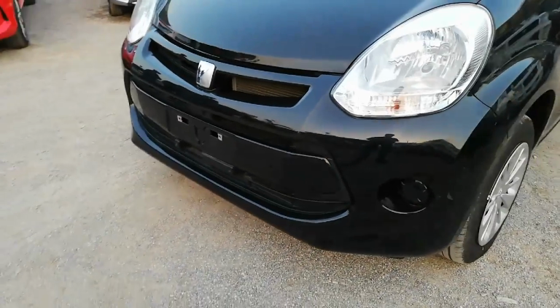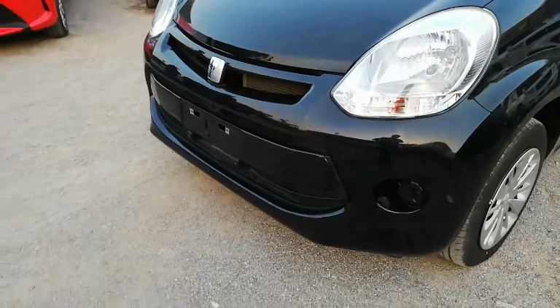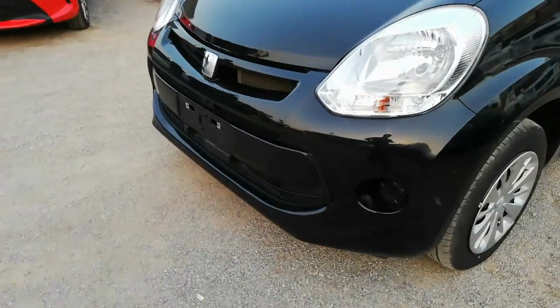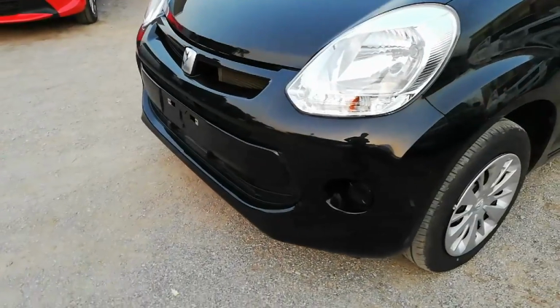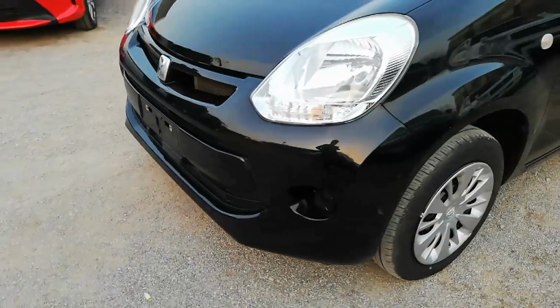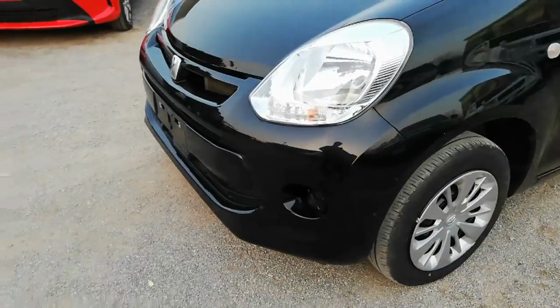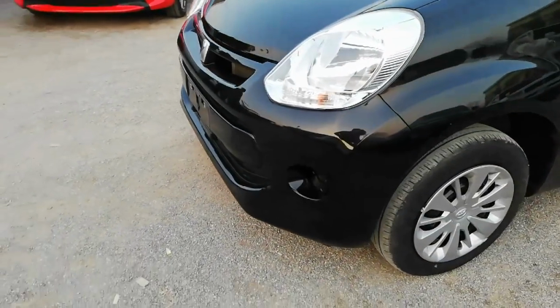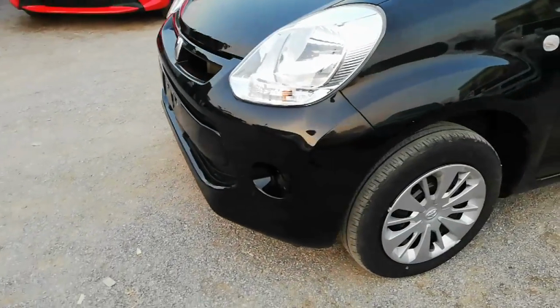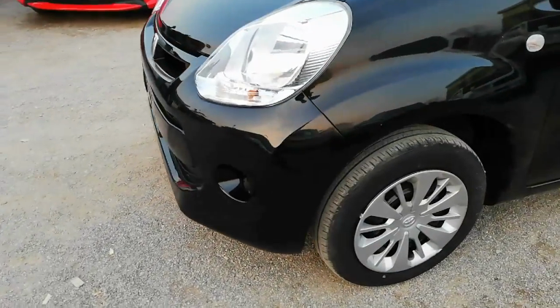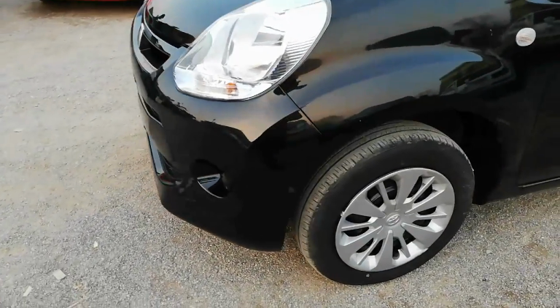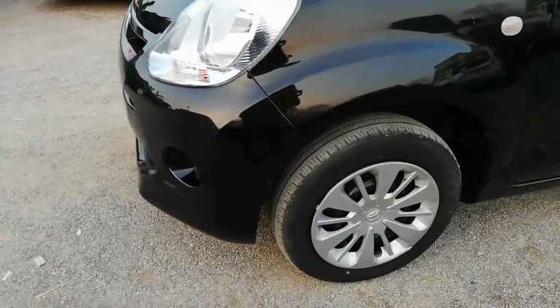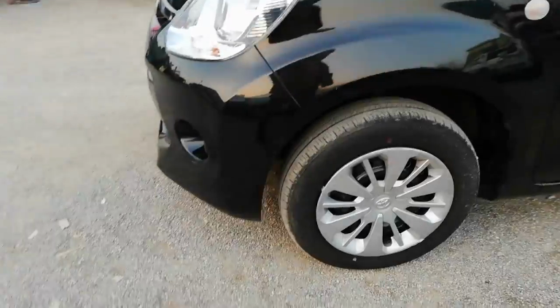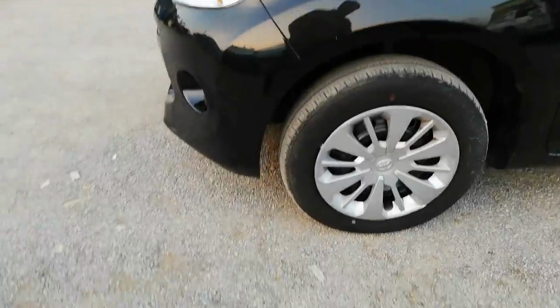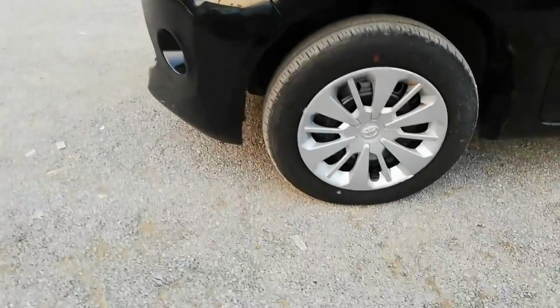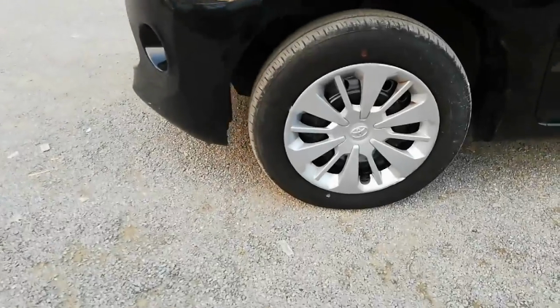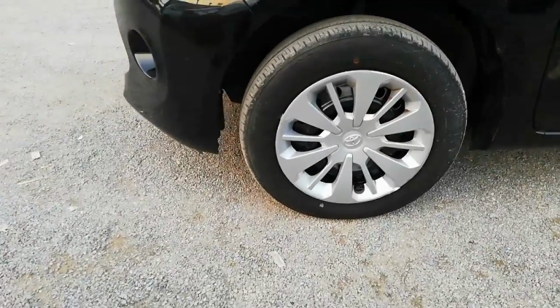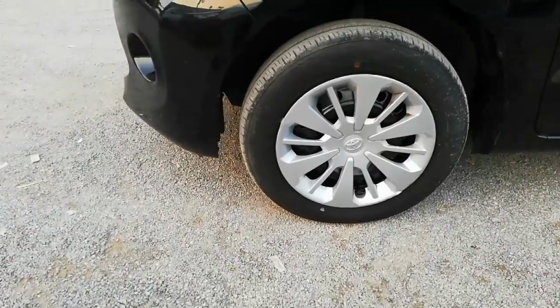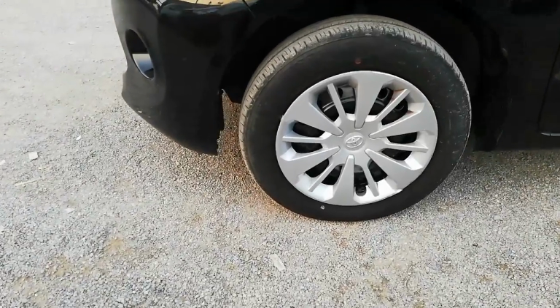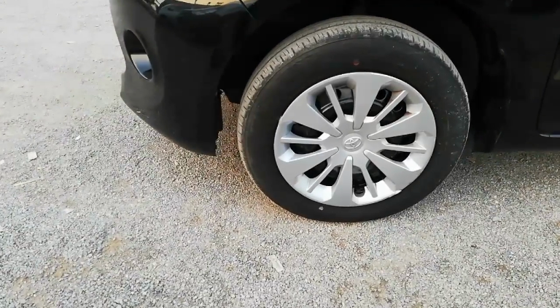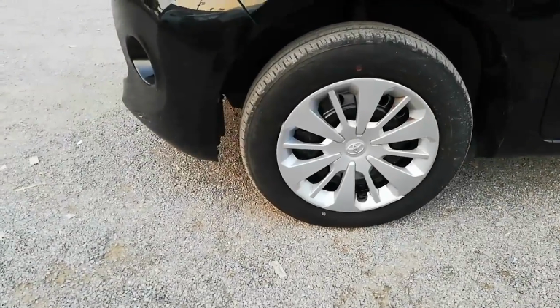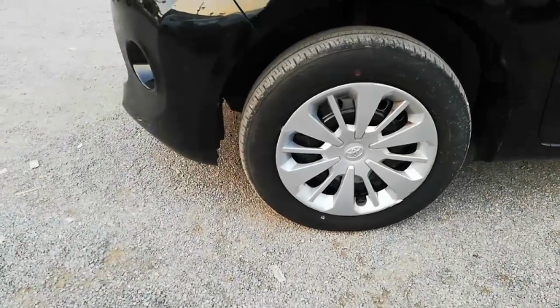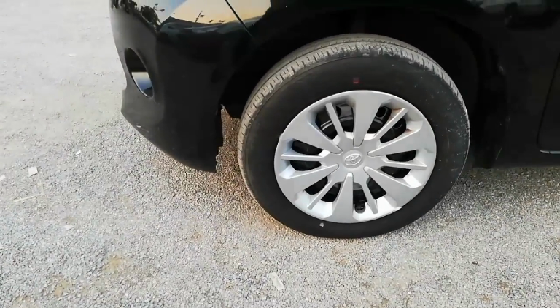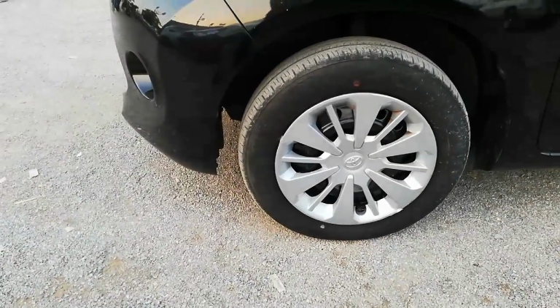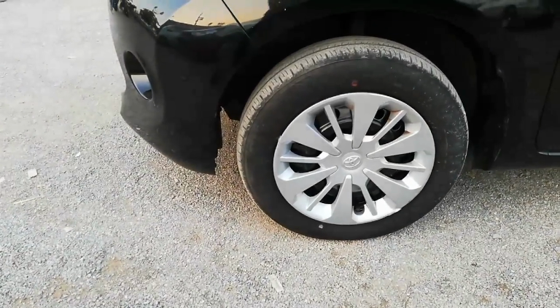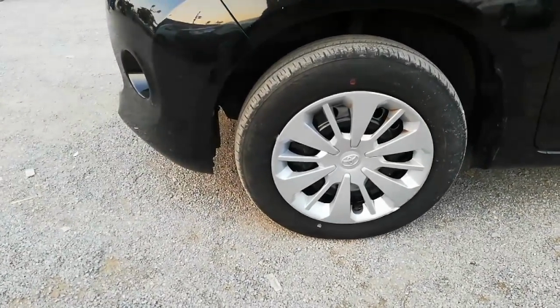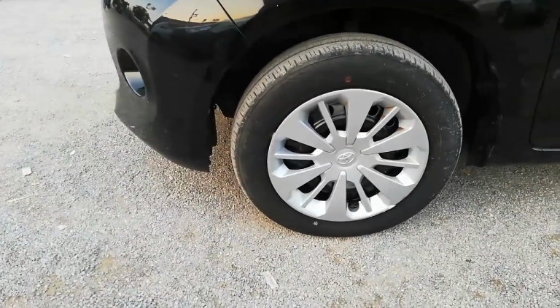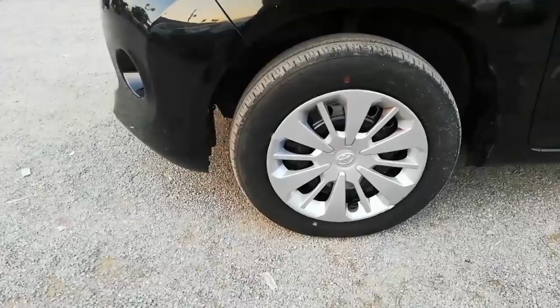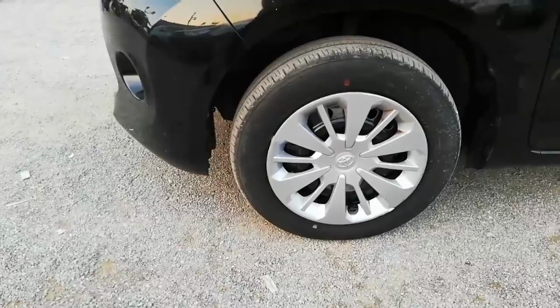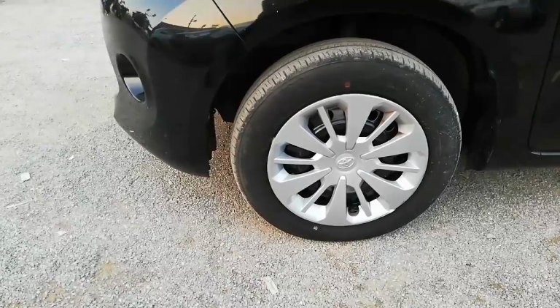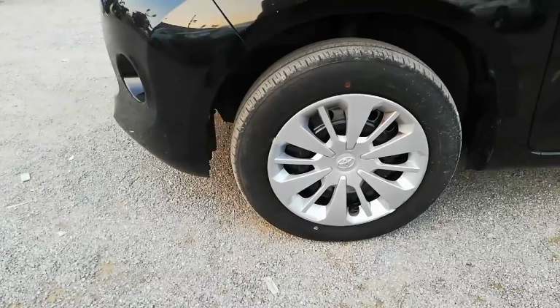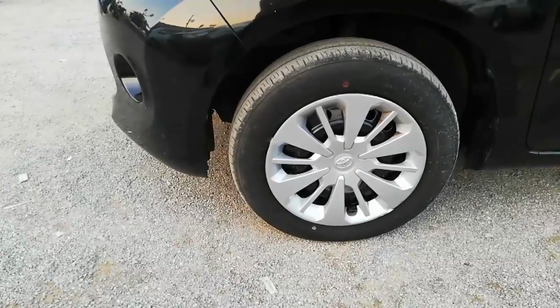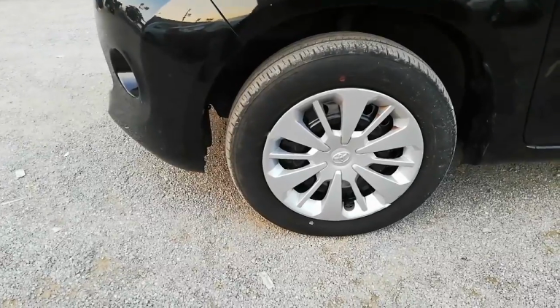So now coming towards the side of the car. 14-inch steel rims with full wheel caps are given, and front tires have ventilated disc brakes.